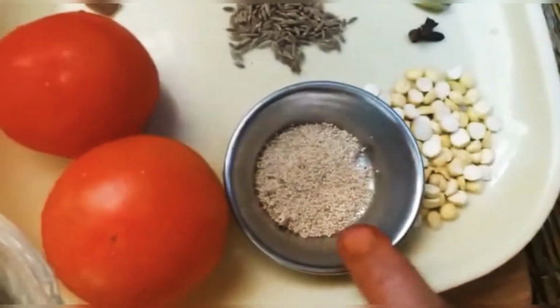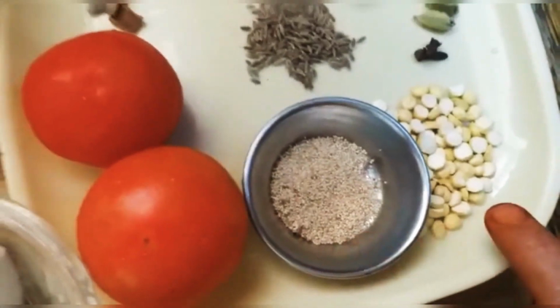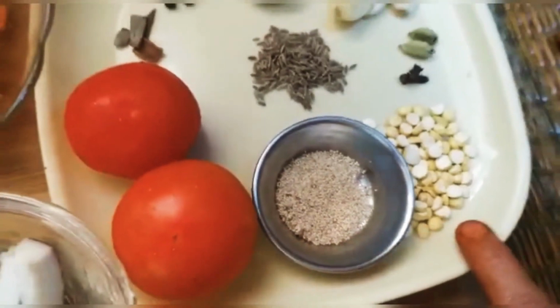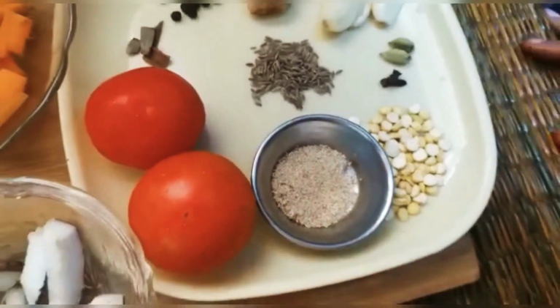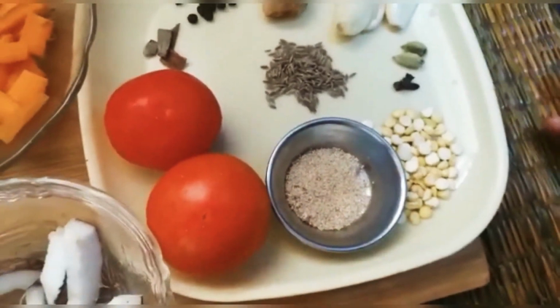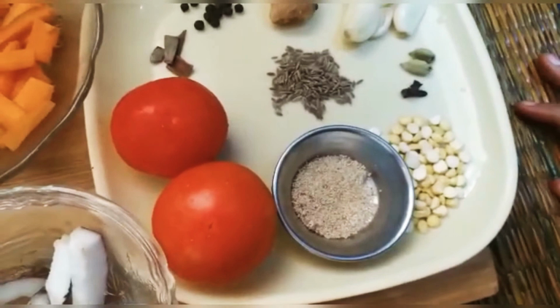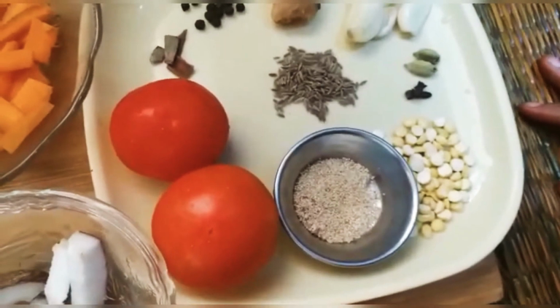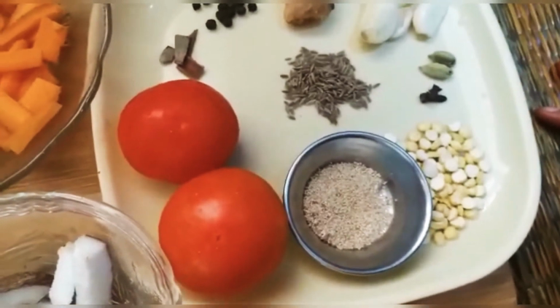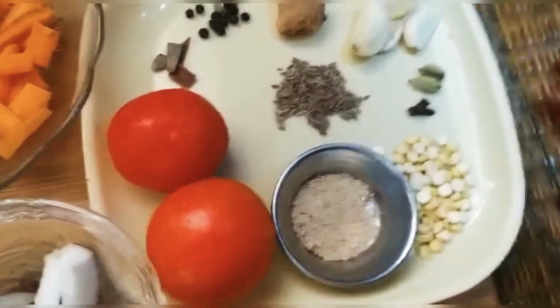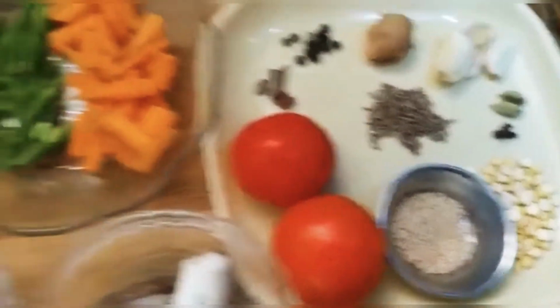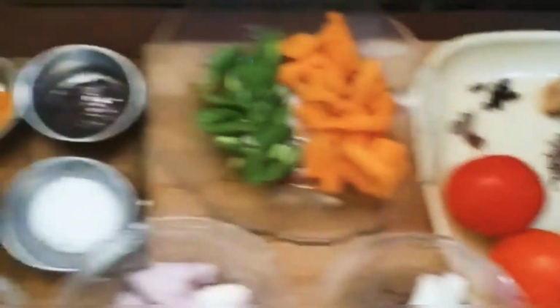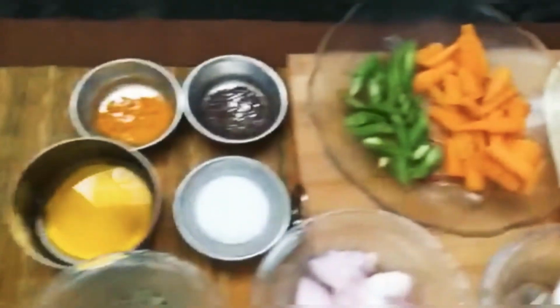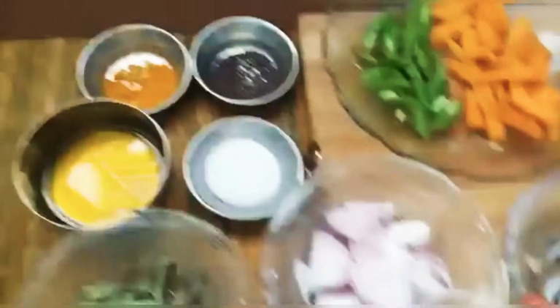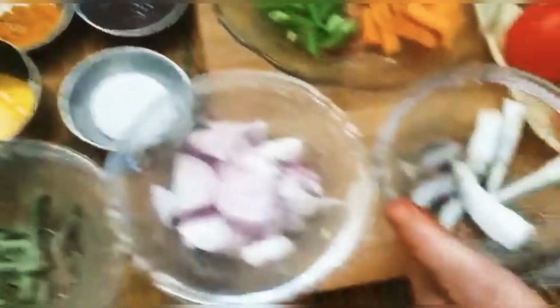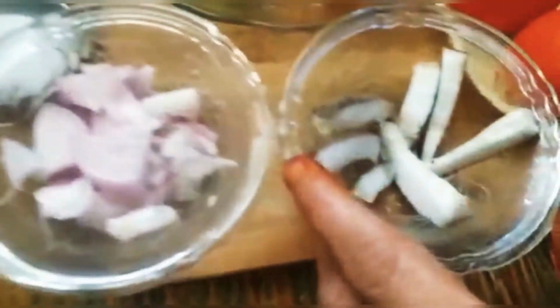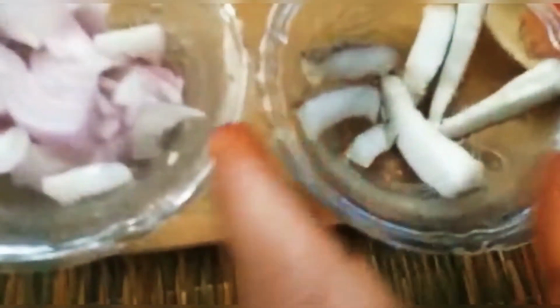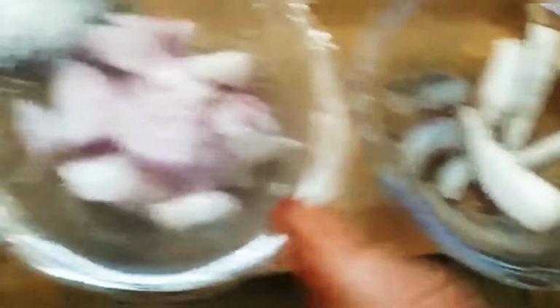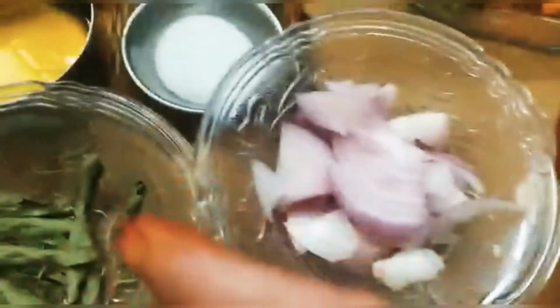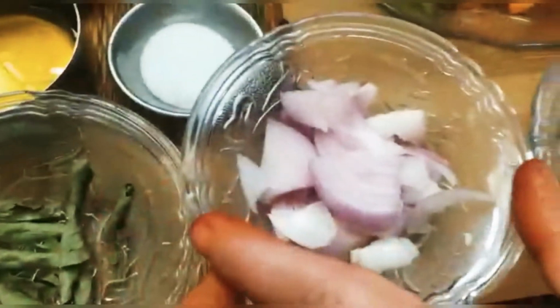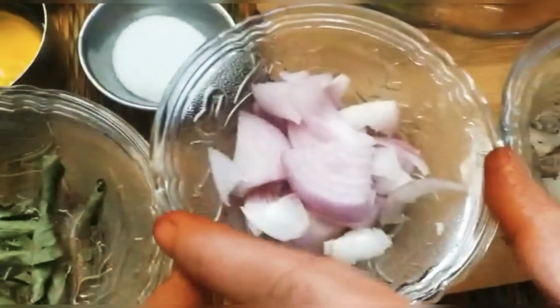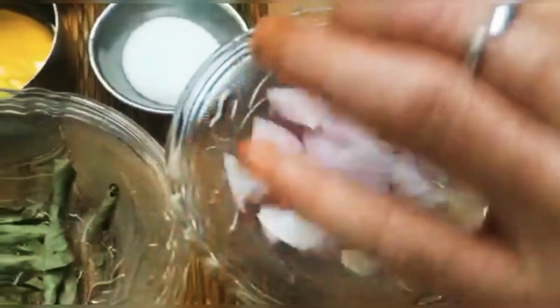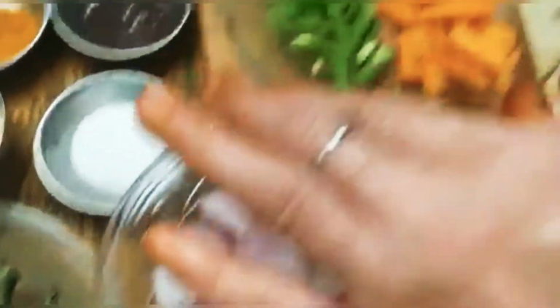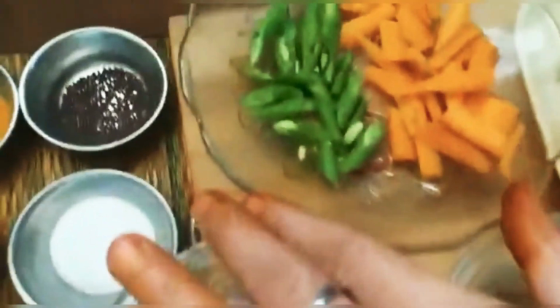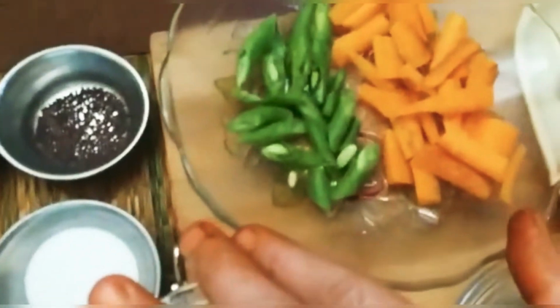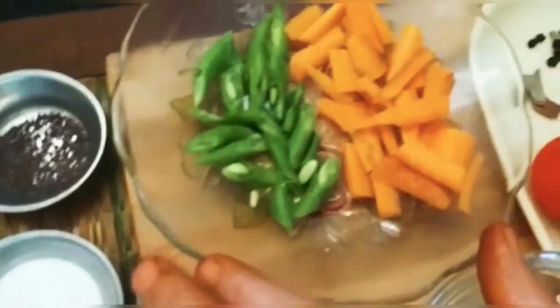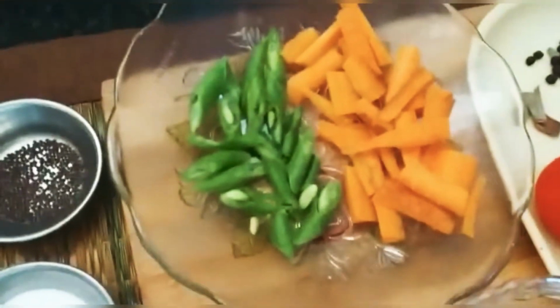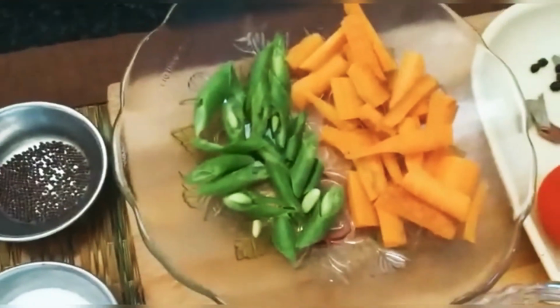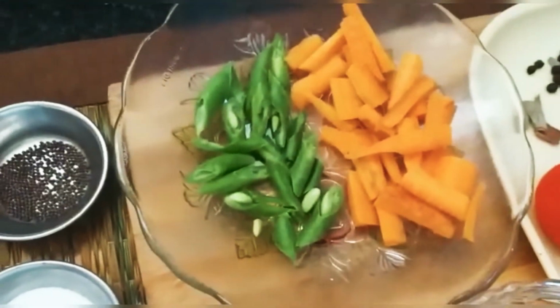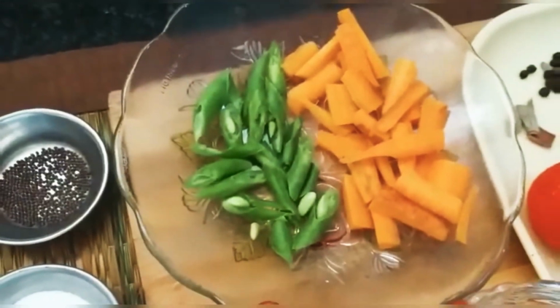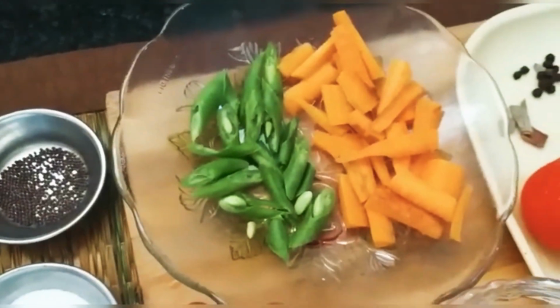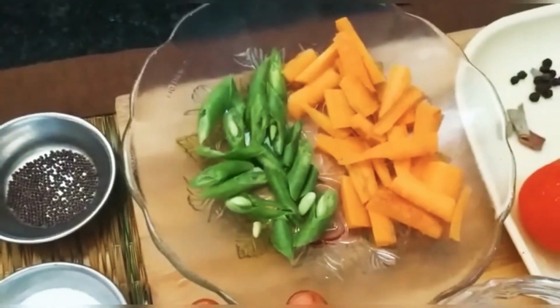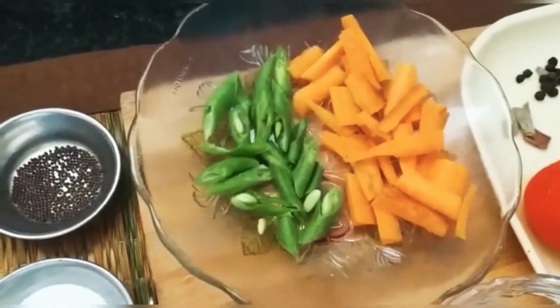Roaster-Chana can also be used here. This is Nariel. I have taken some vegetables. You can make any vegetable in your opinion.